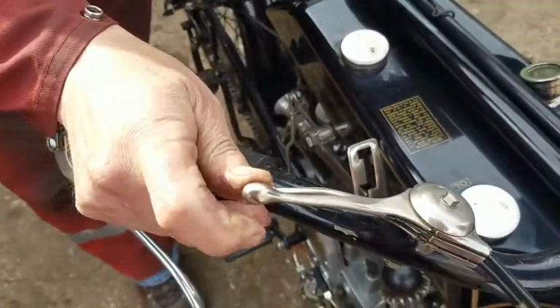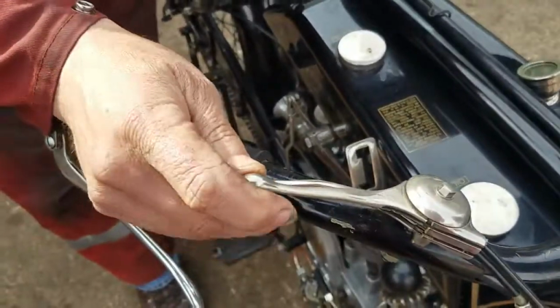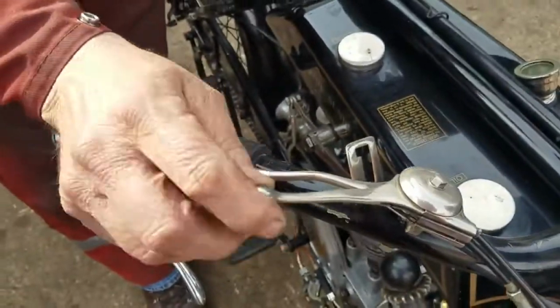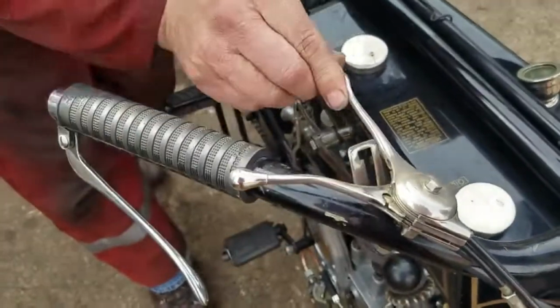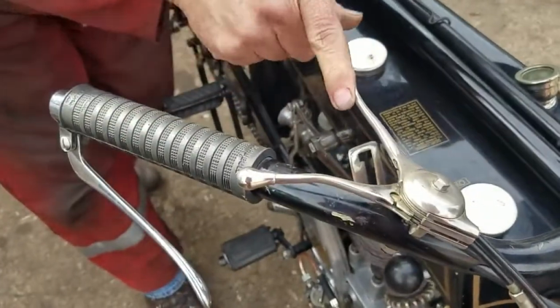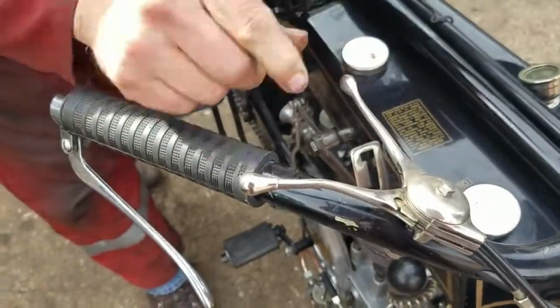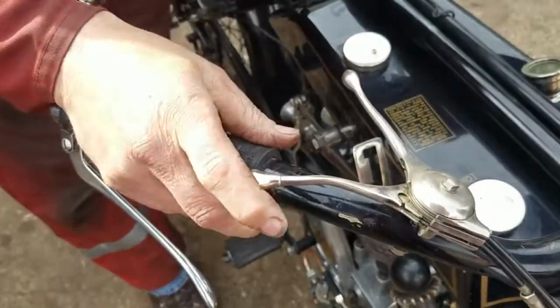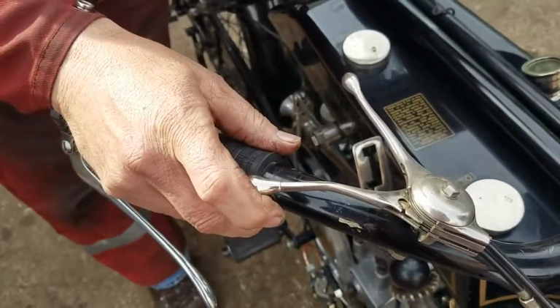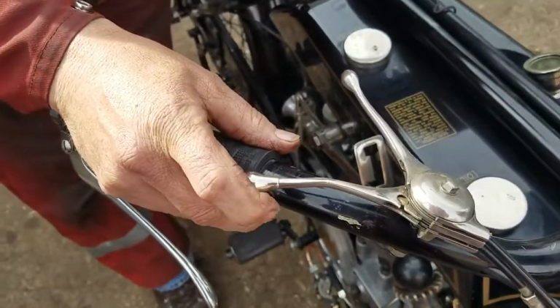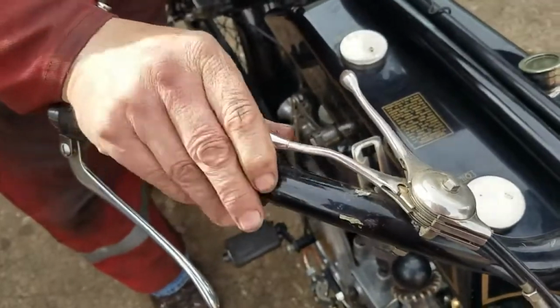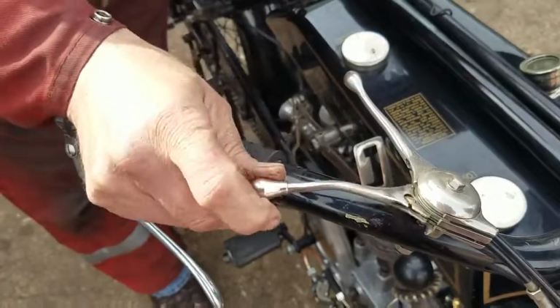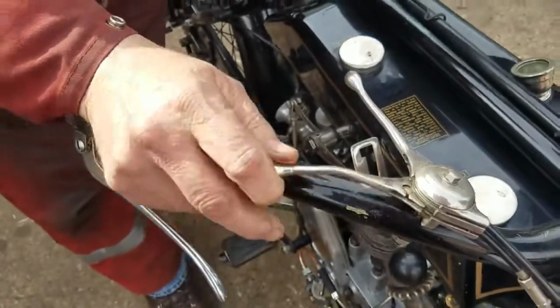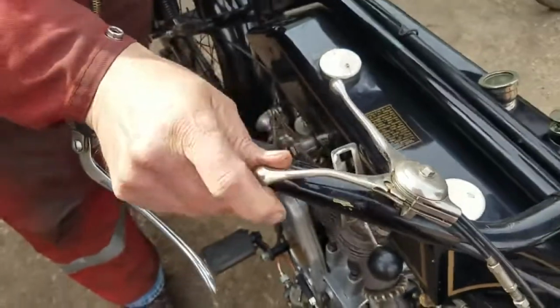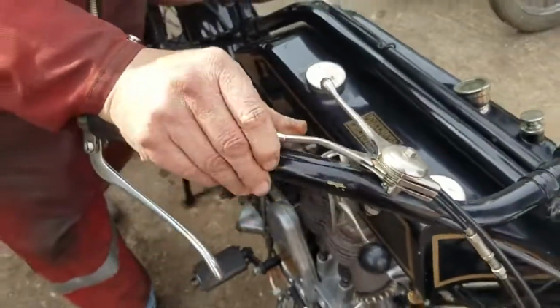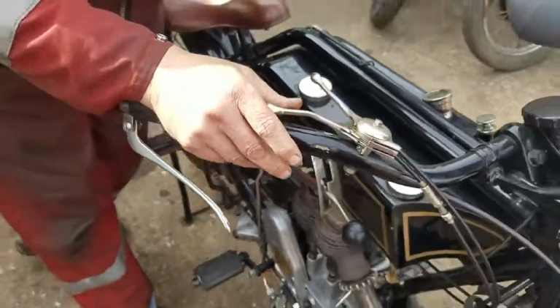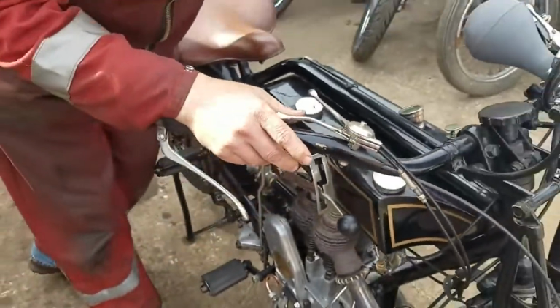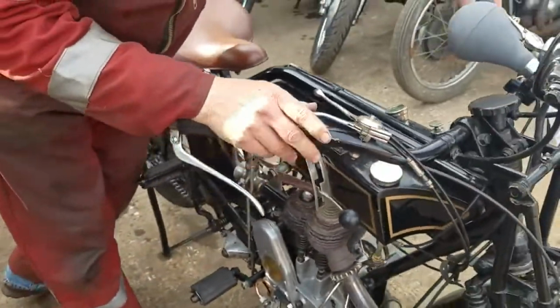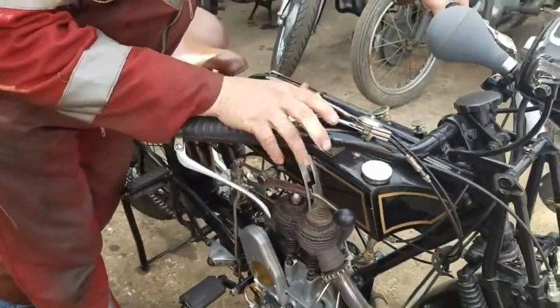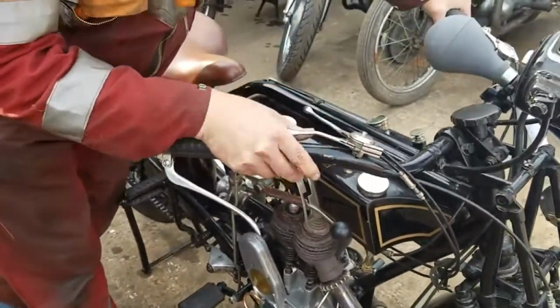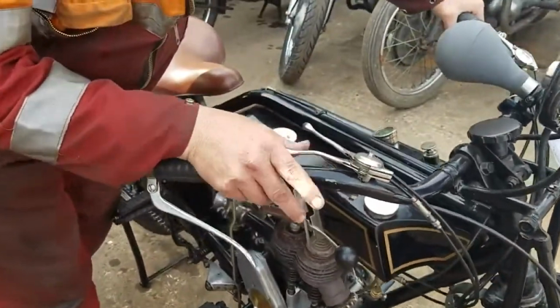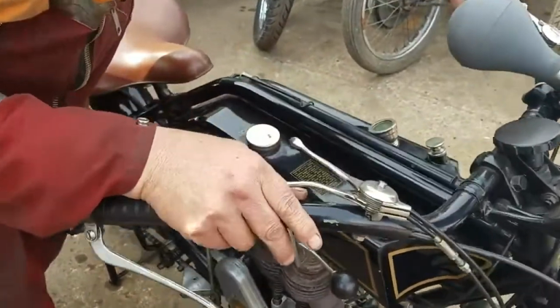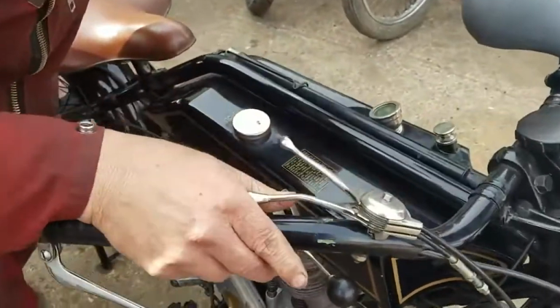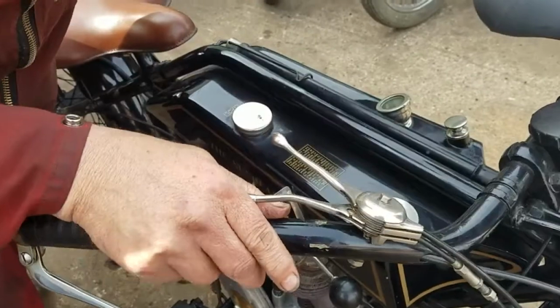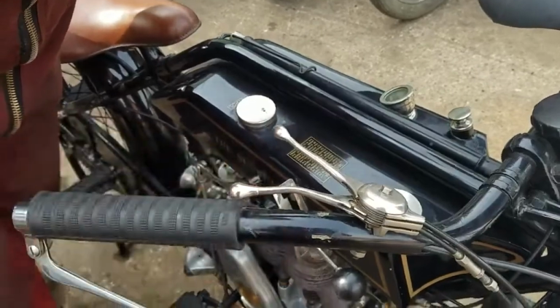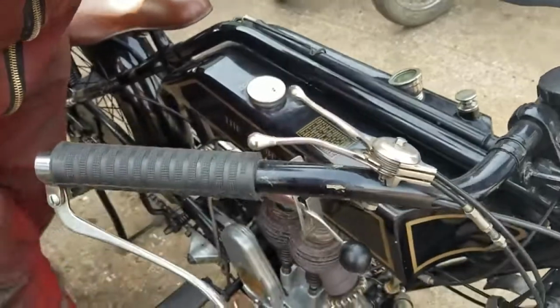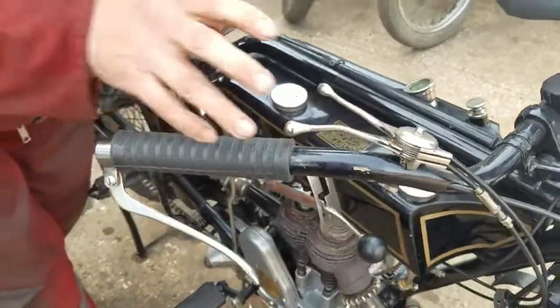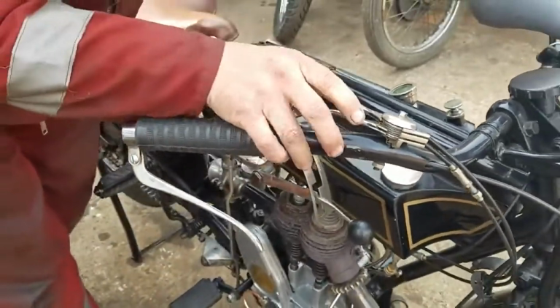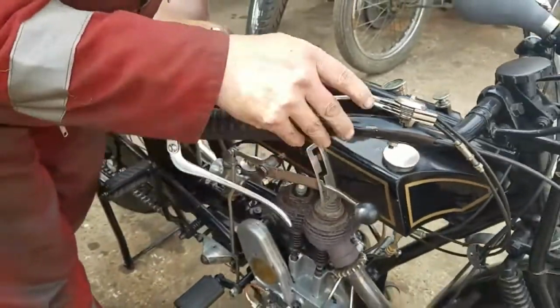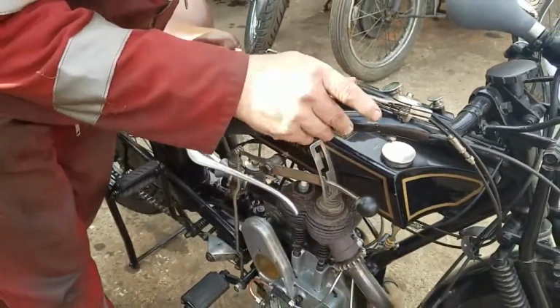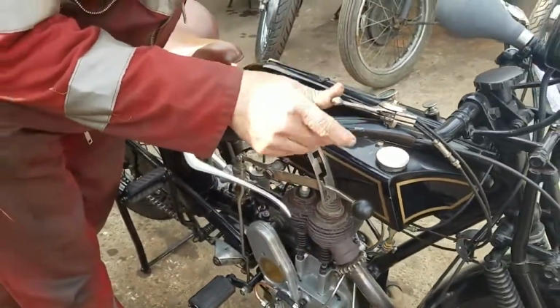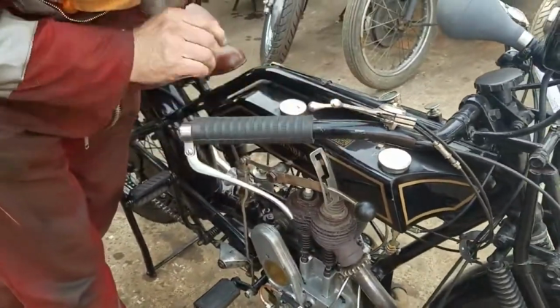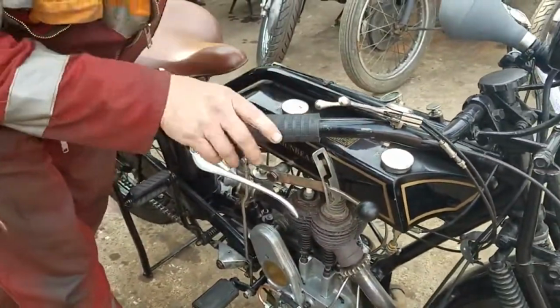Choke — open. And this one's your throttle. So we'll set the throttle, give it a bit of throttle, give it some choke.